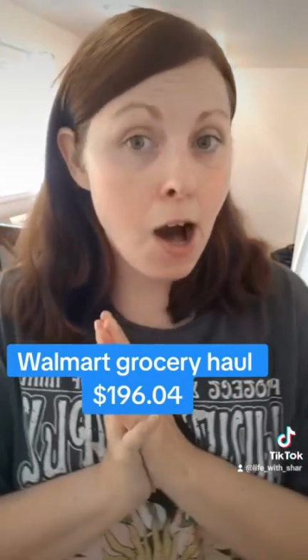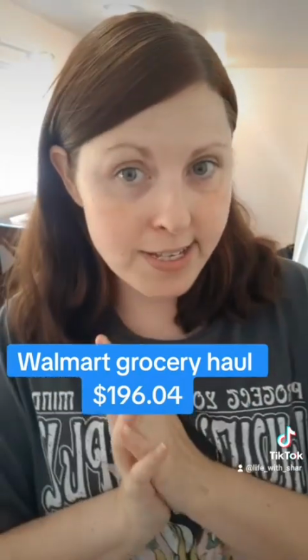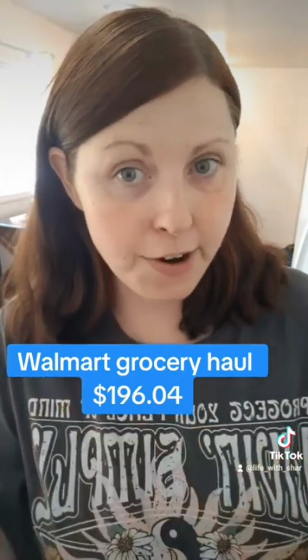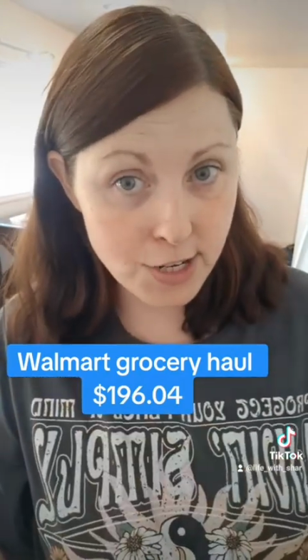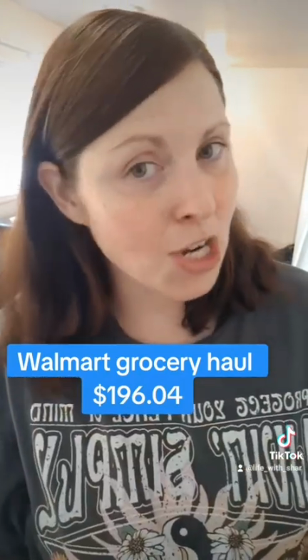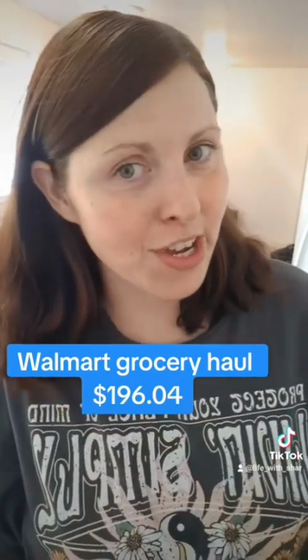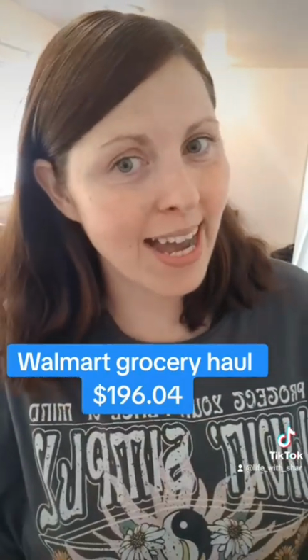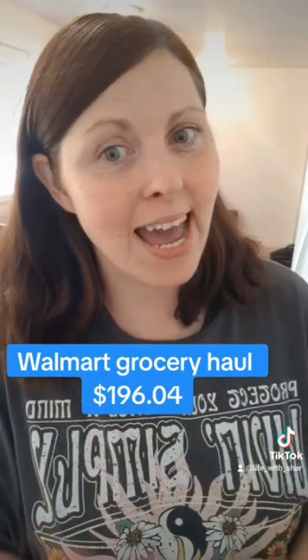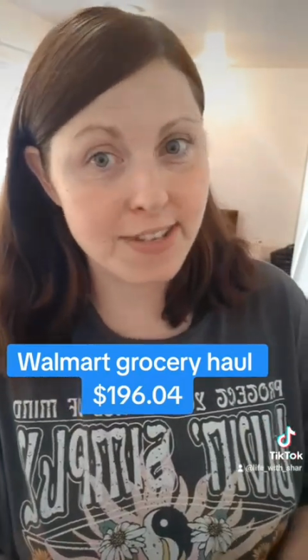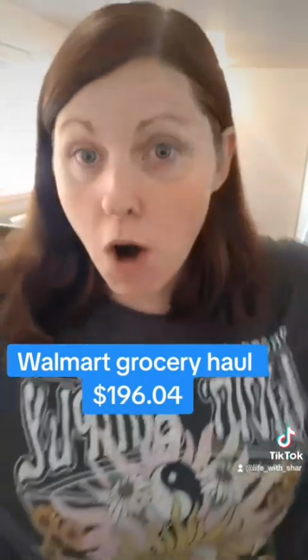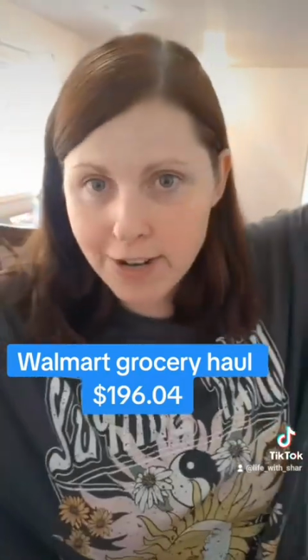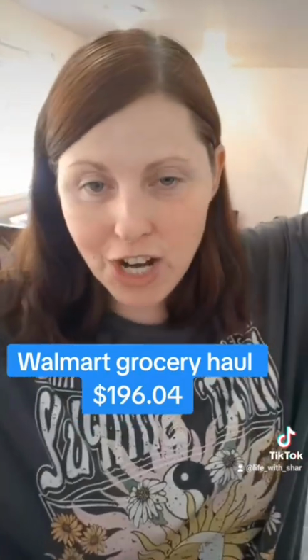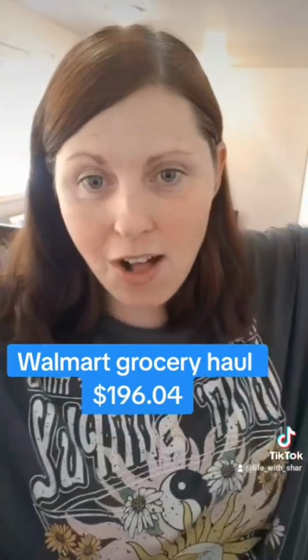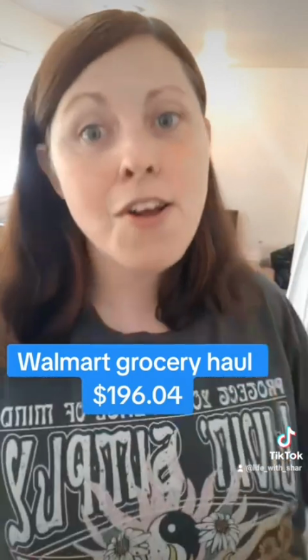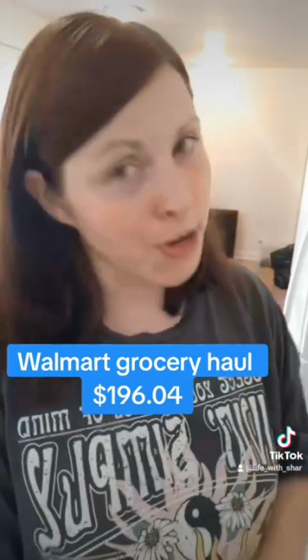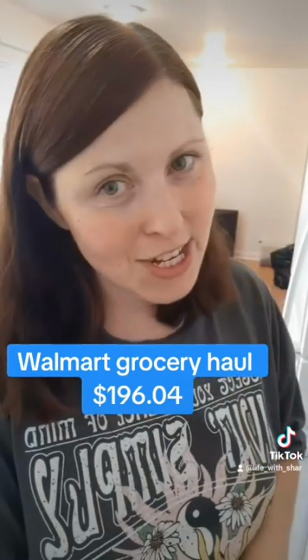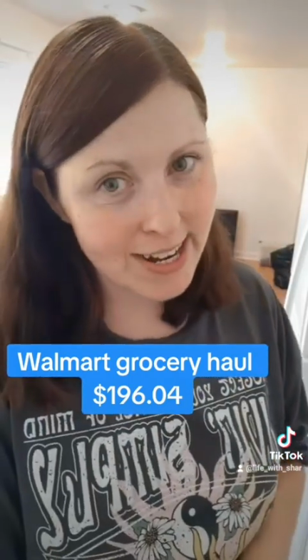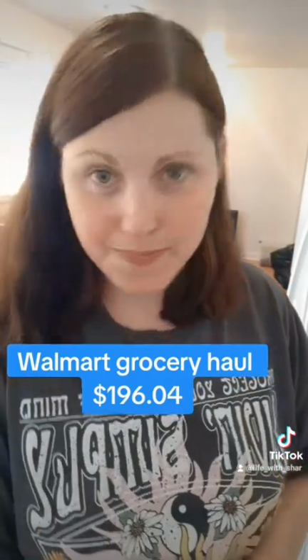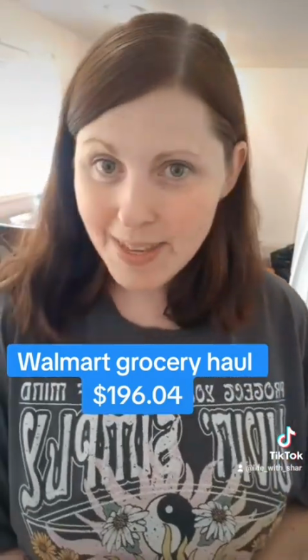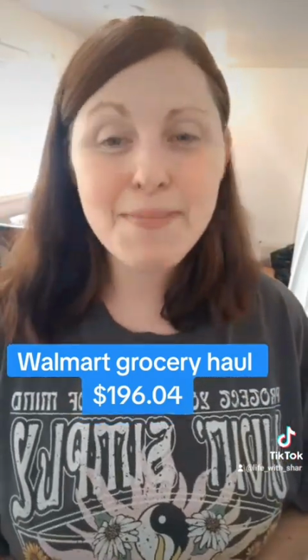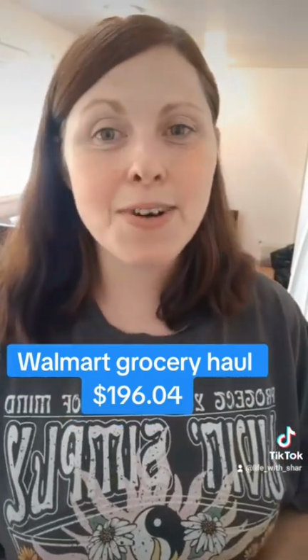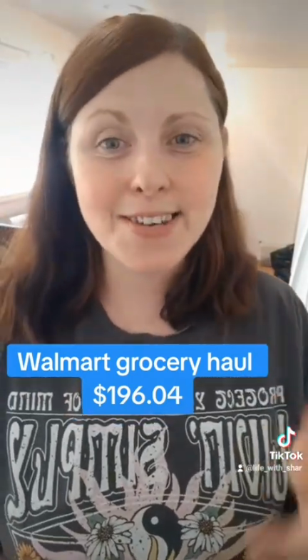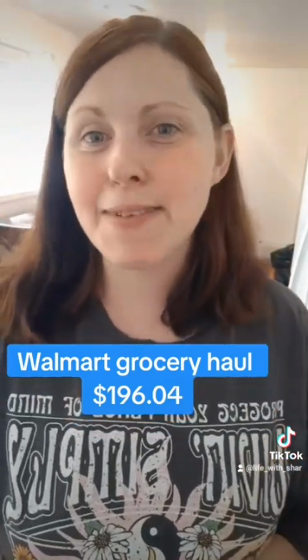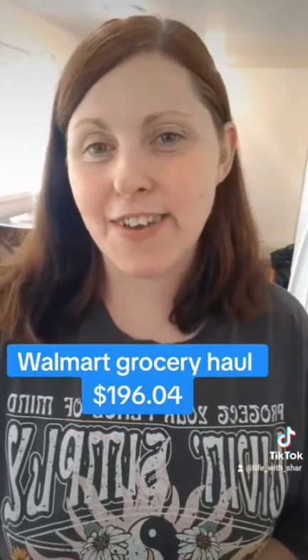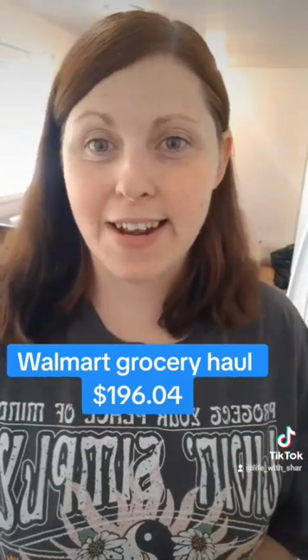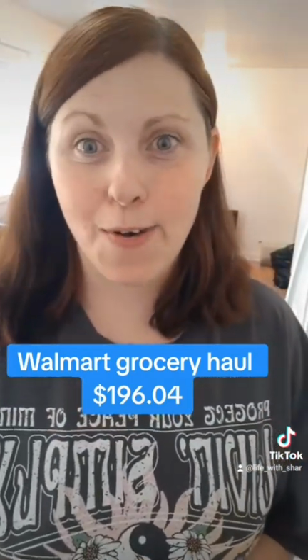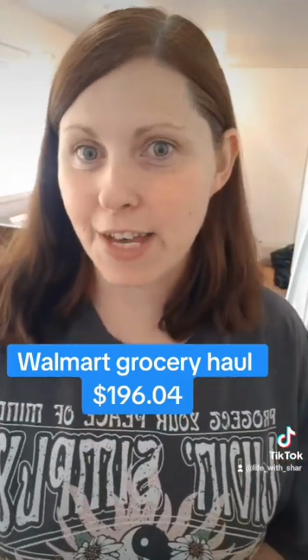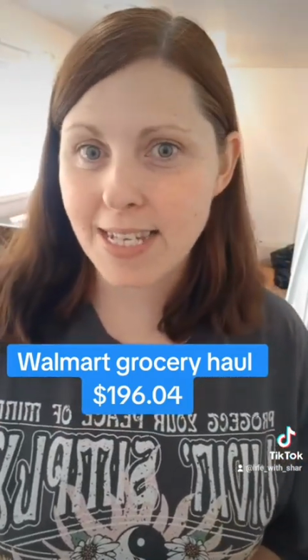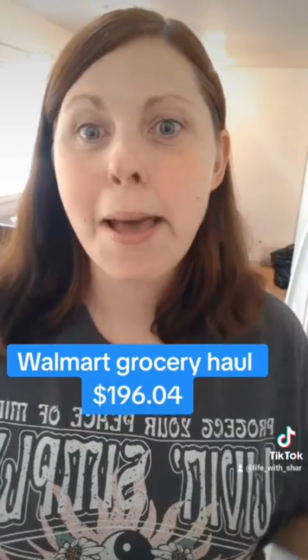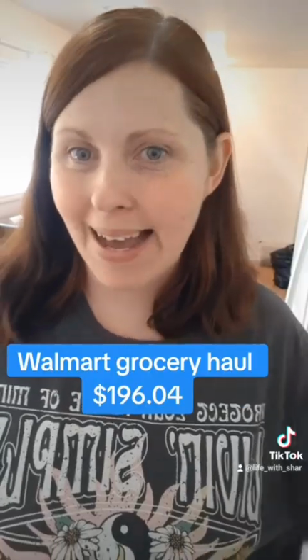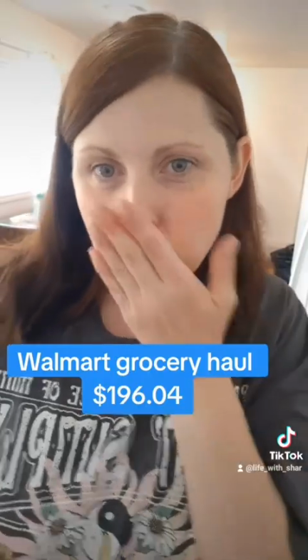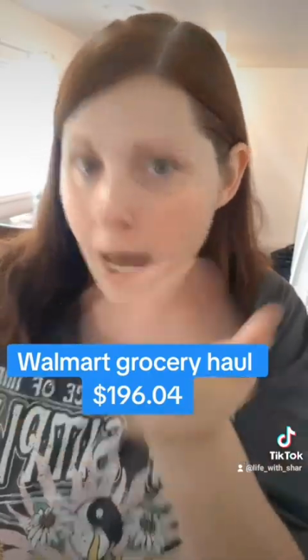Obviously I've already inserted the toilet for you guys. And this is a Walmart grocery haul through Instacart. But I will see you guys in my next video, and as always, I love you guys. Bye. Bye.